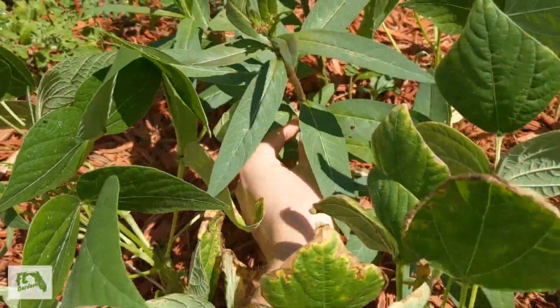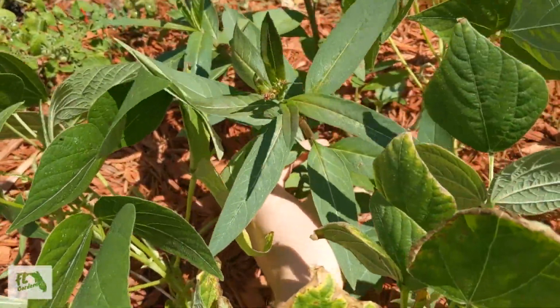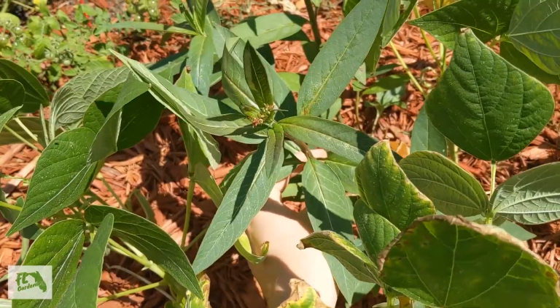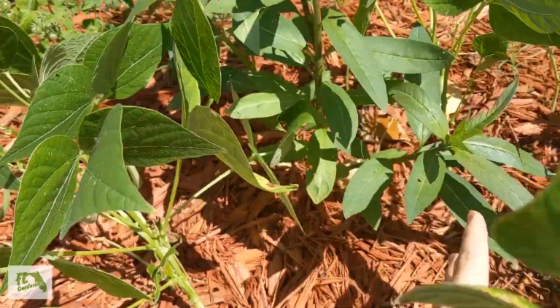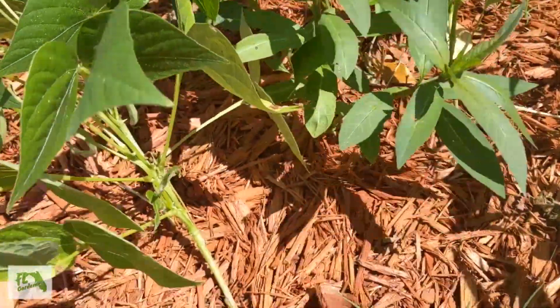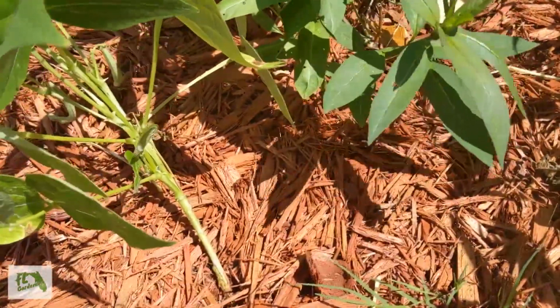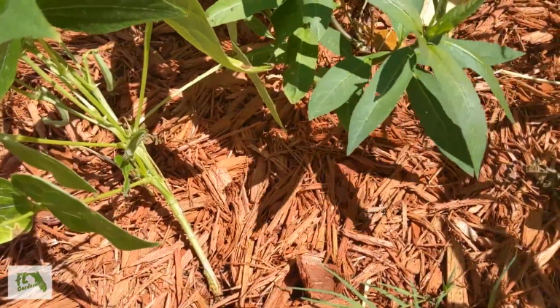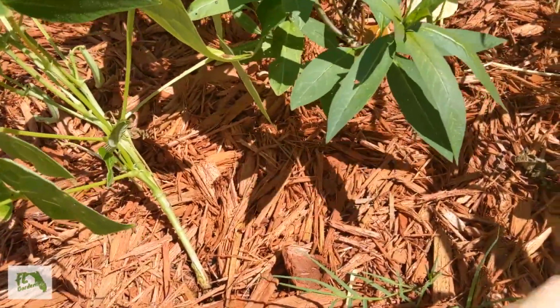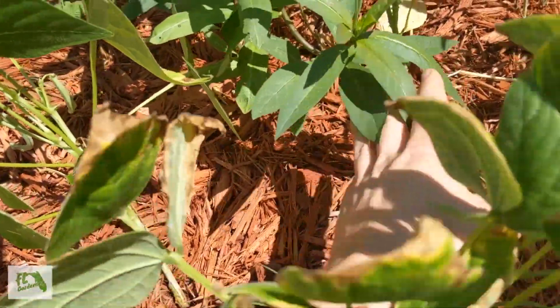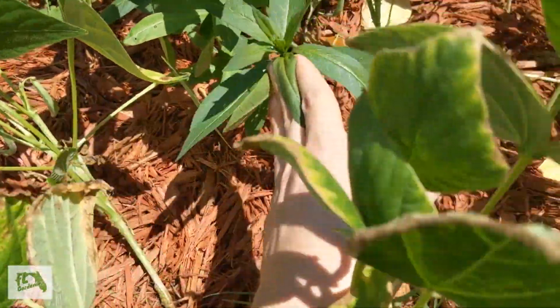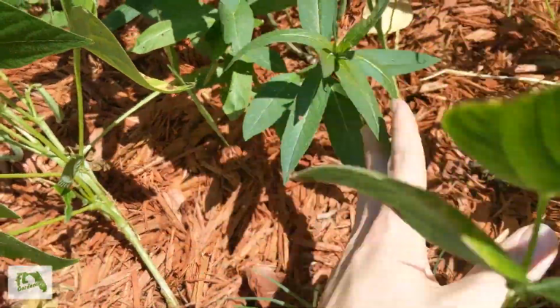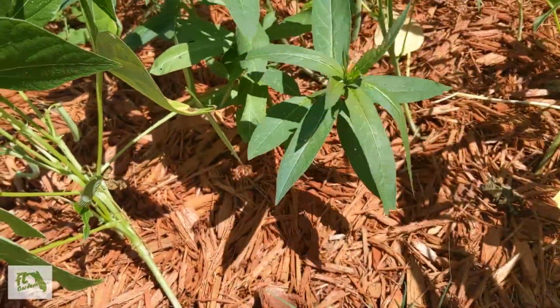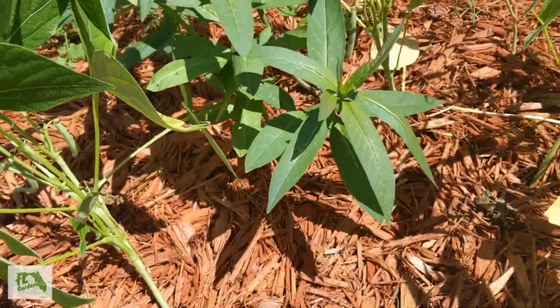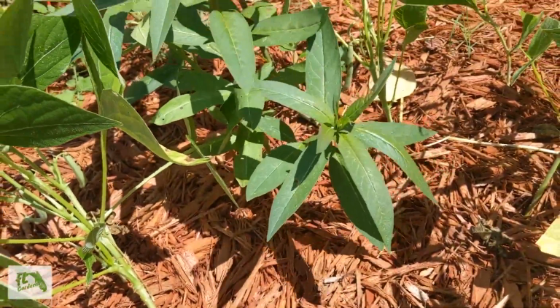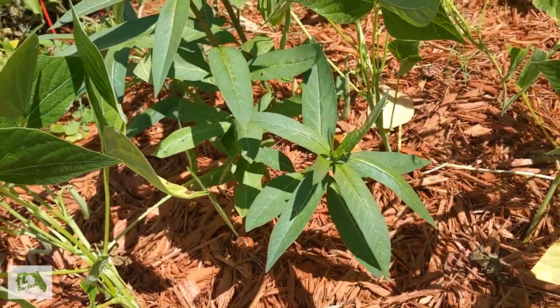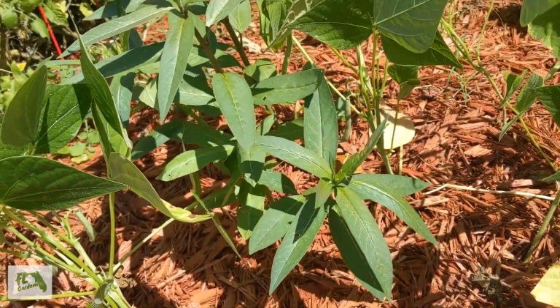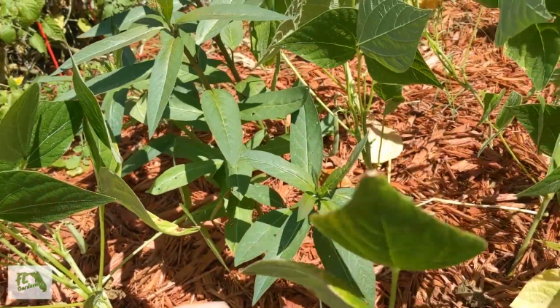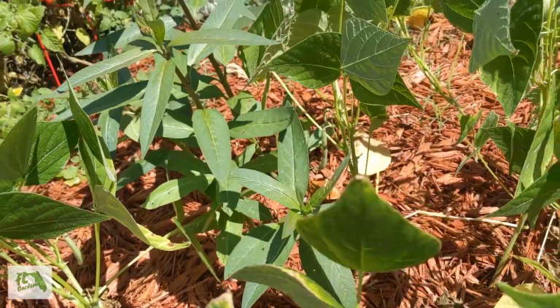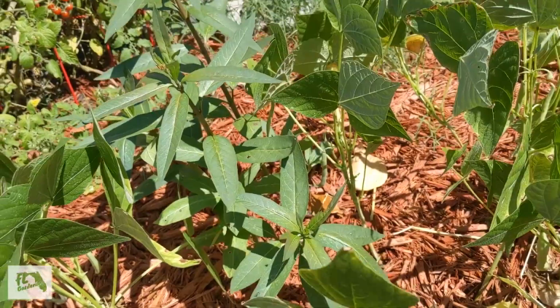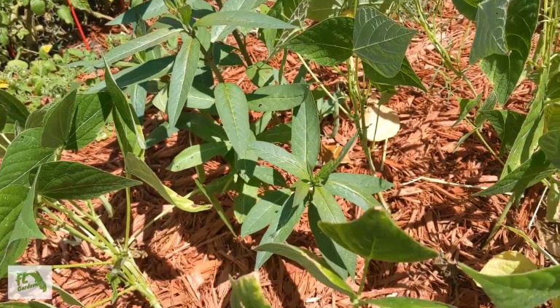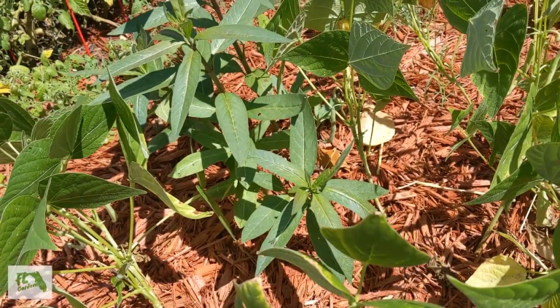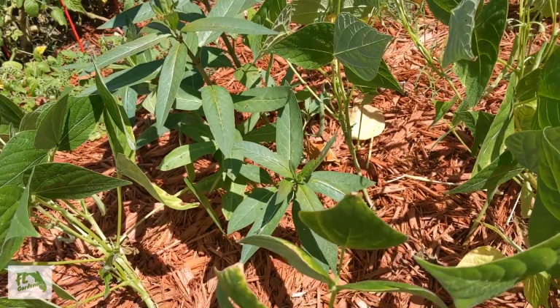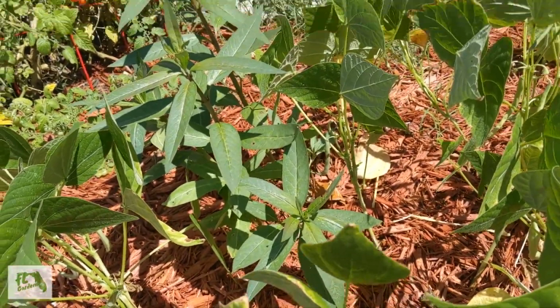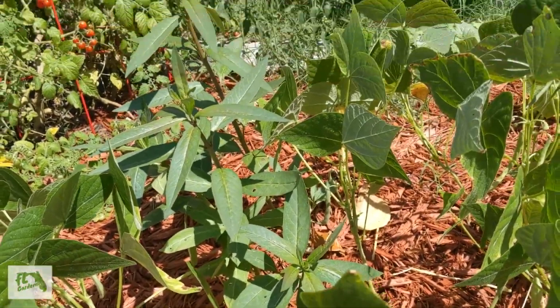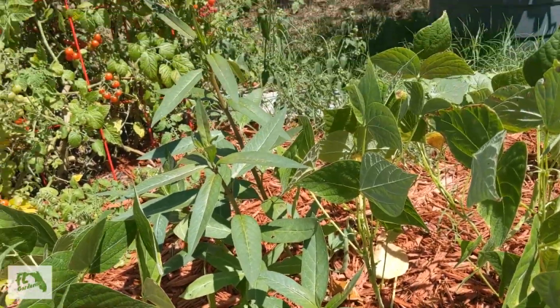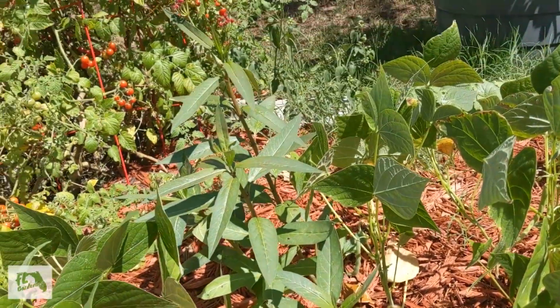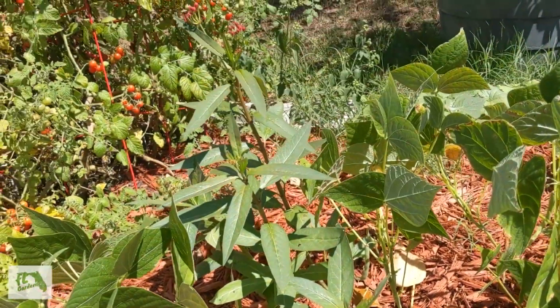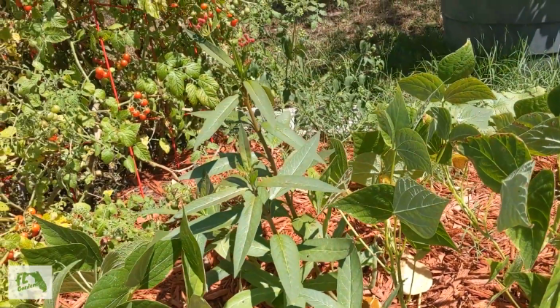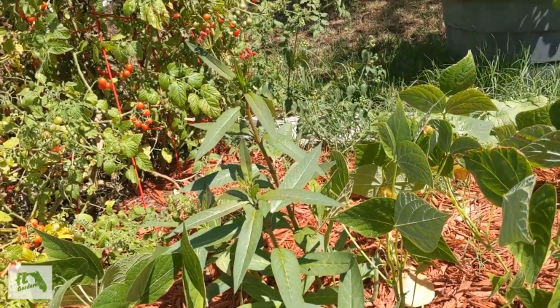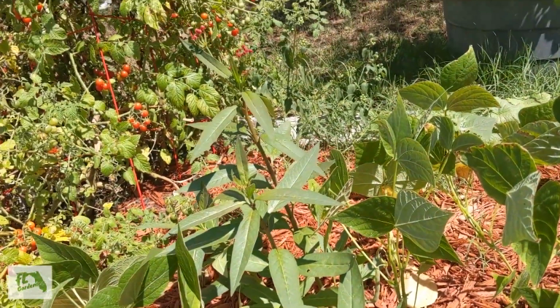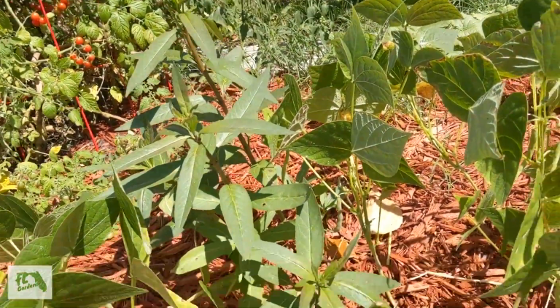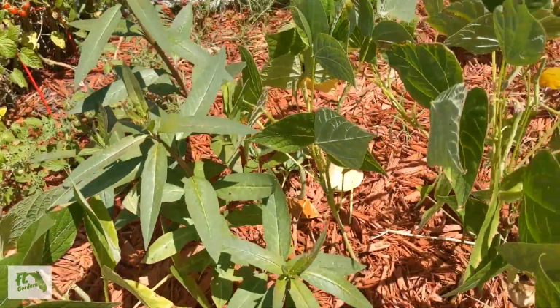This milkweed popped up. I cut this back to just a stump — if you saw my videos when I first planted this garden, I just hacked that thing down to the ground, and it's popped back up and is making flowers already.